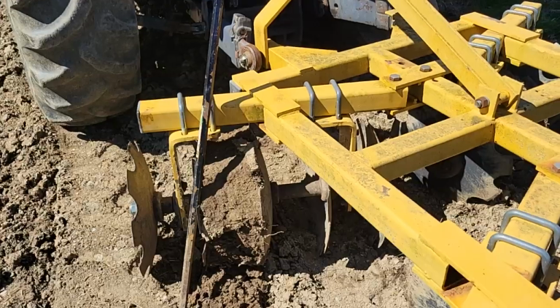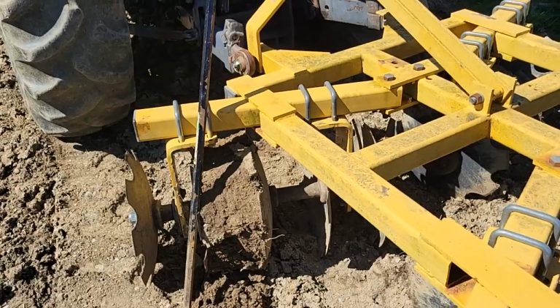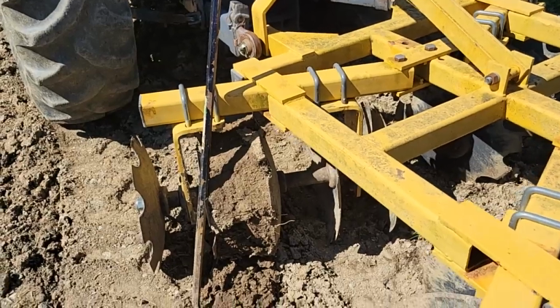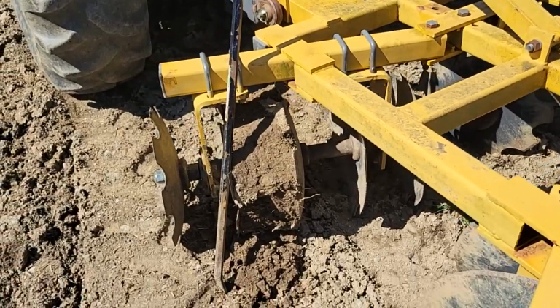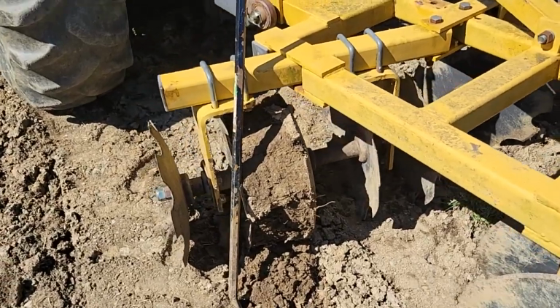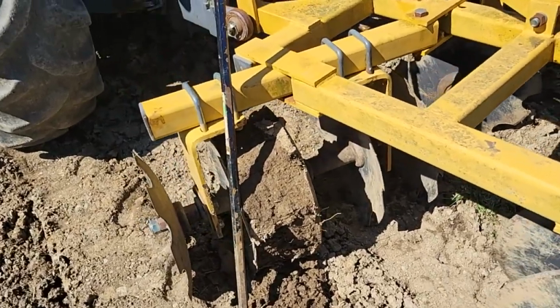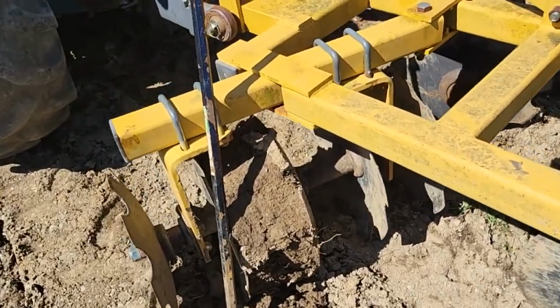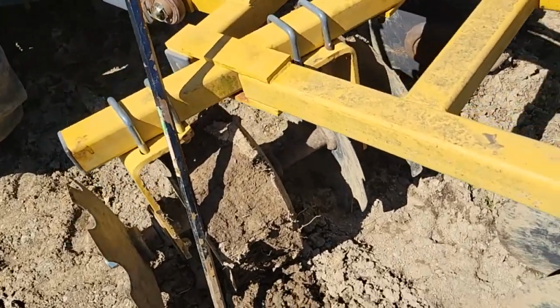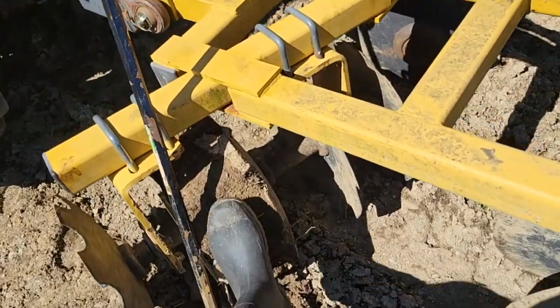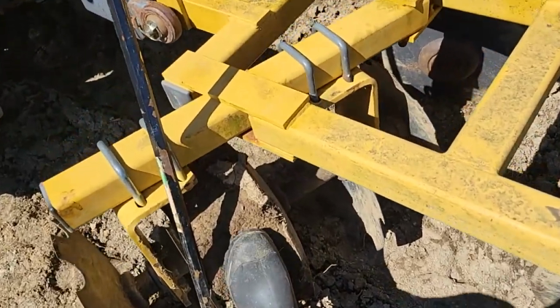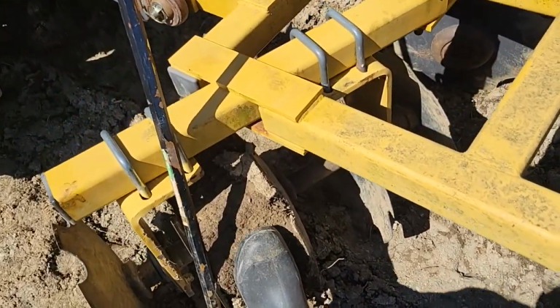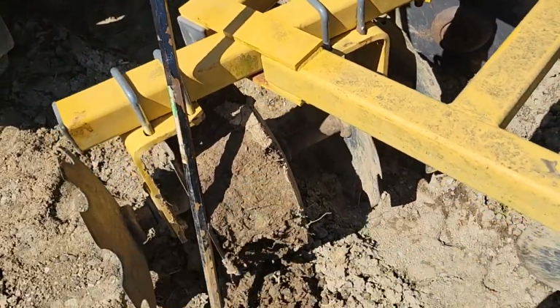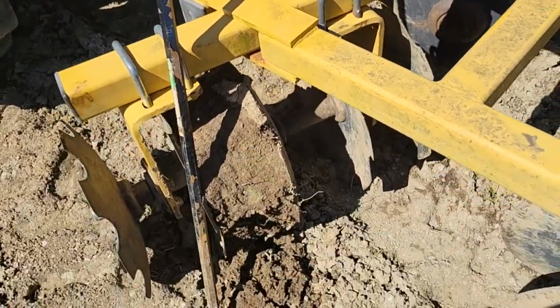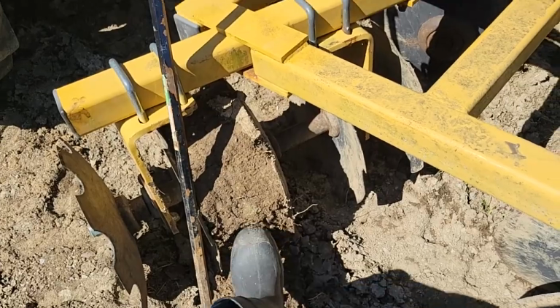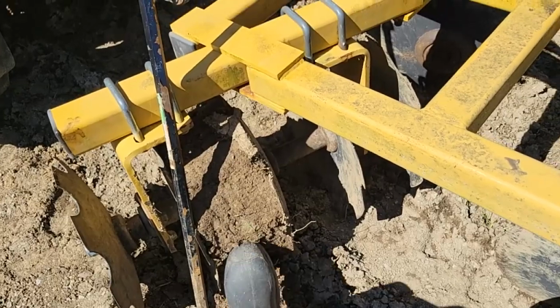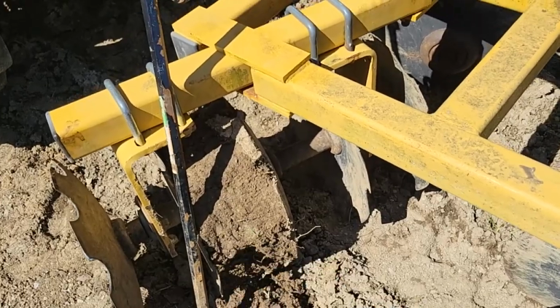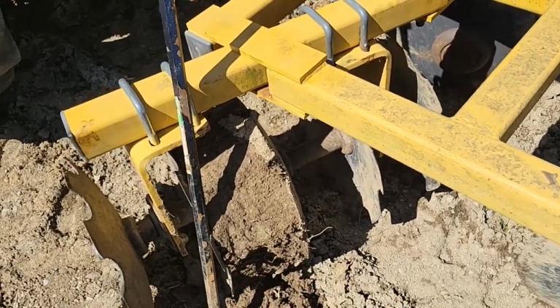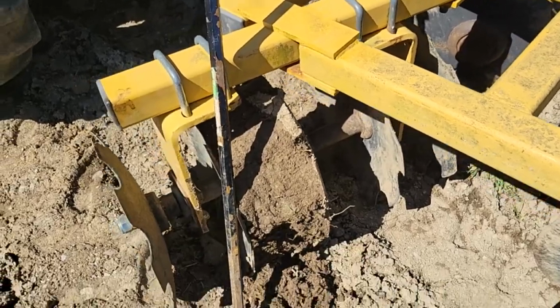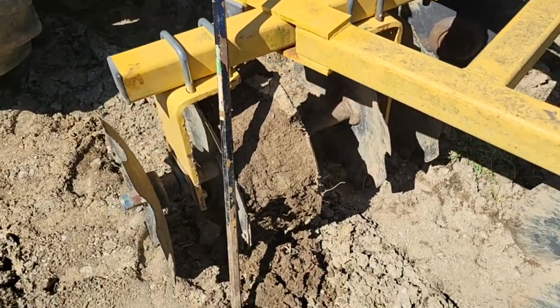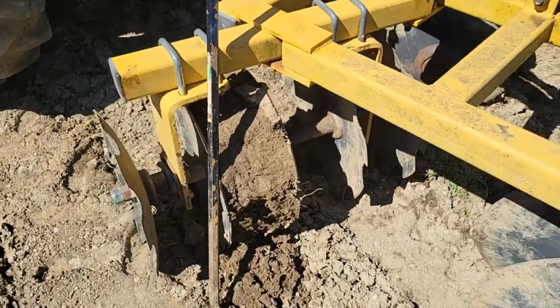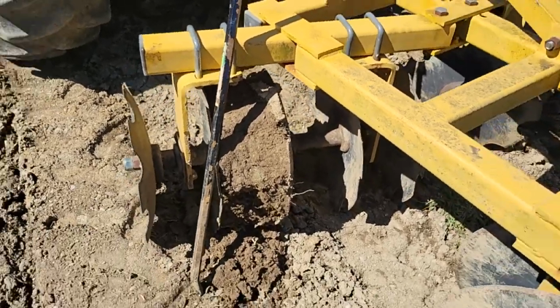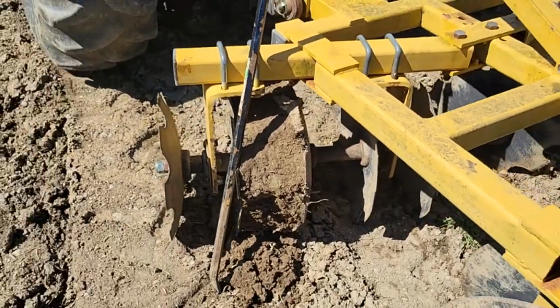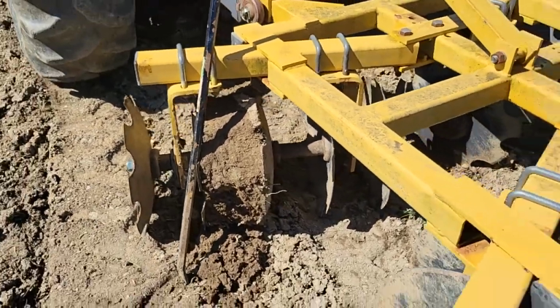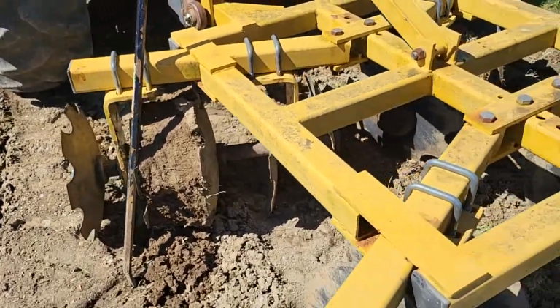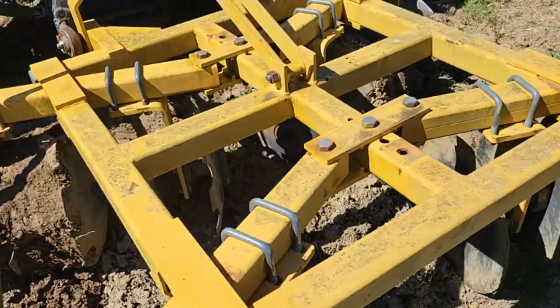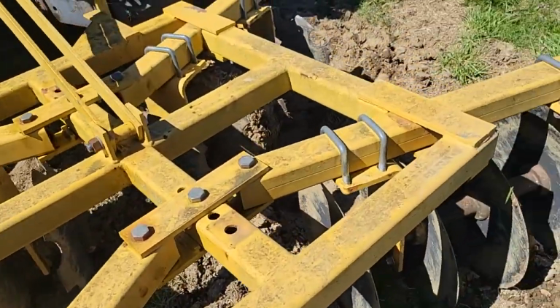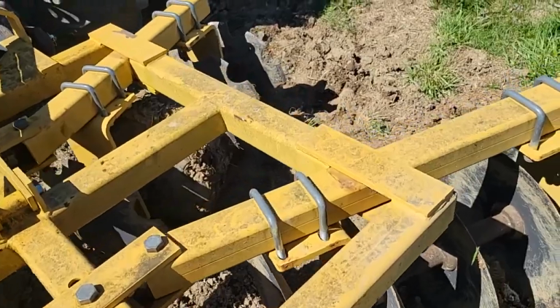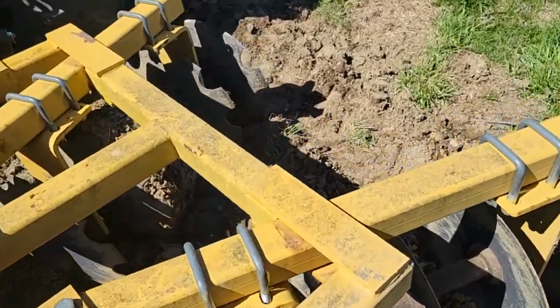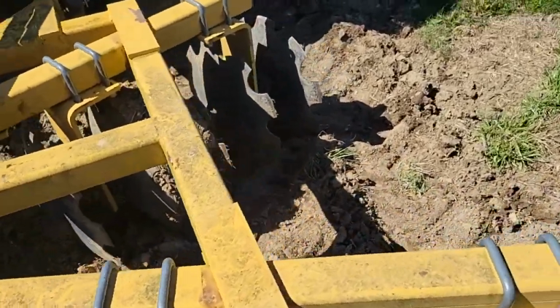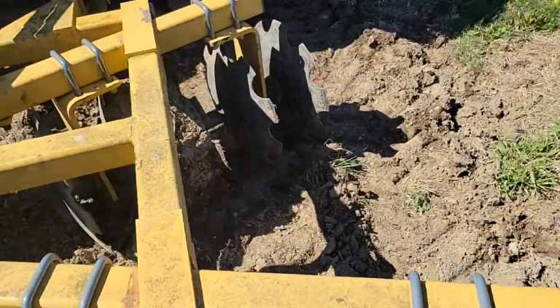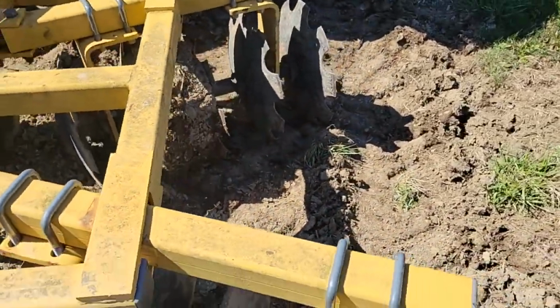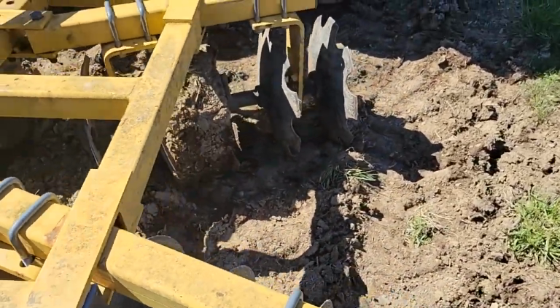Alright, here's the problem. I'm getting flogging on these cutters right here — these discs on both sides, the same disc — just flogging the dirt.